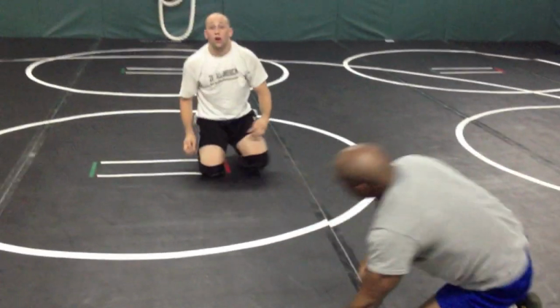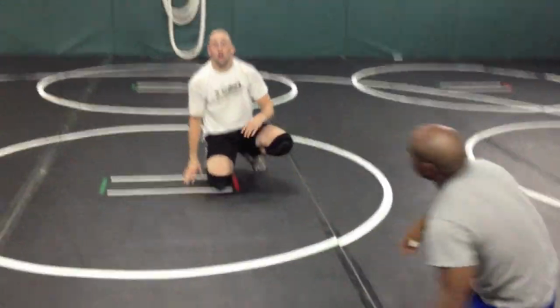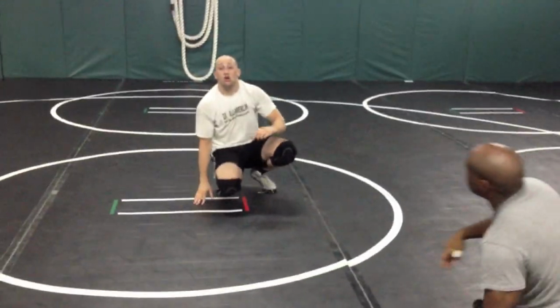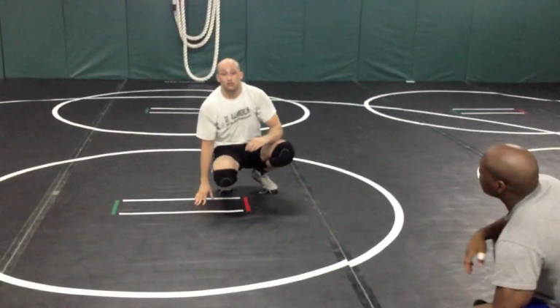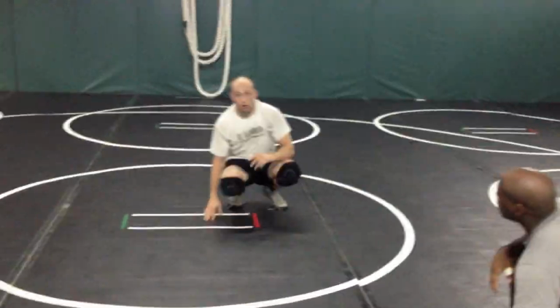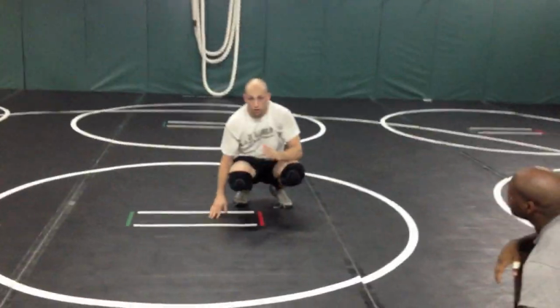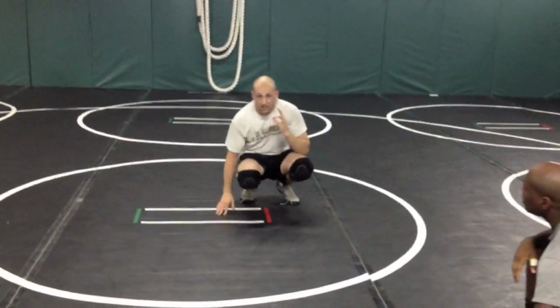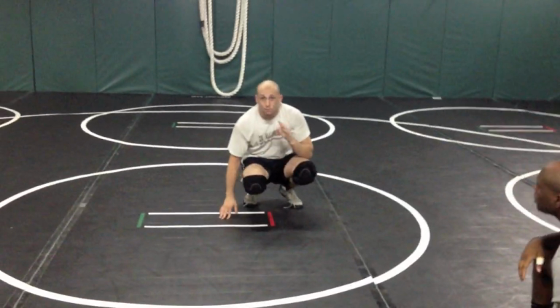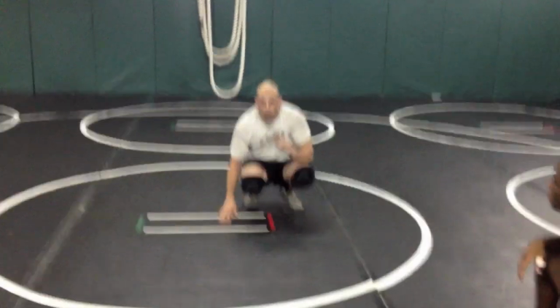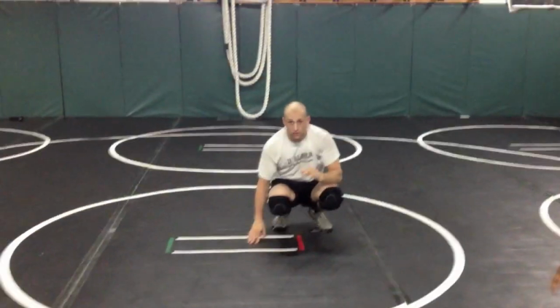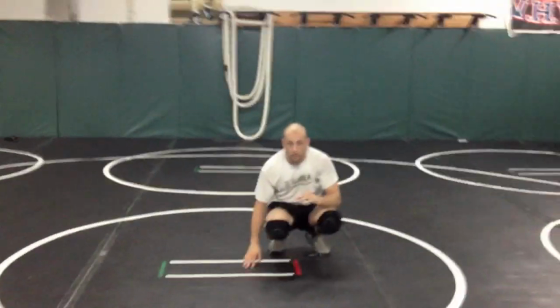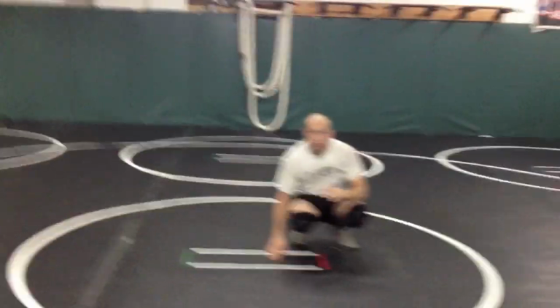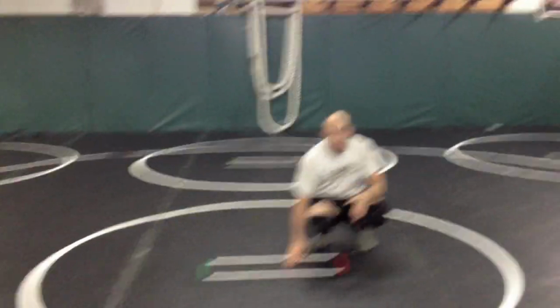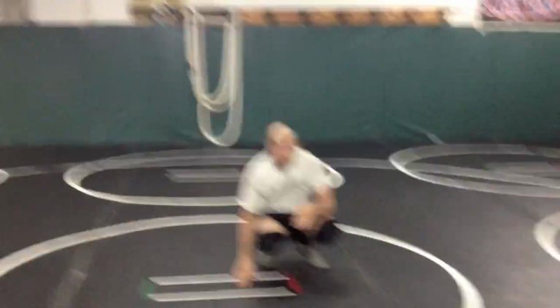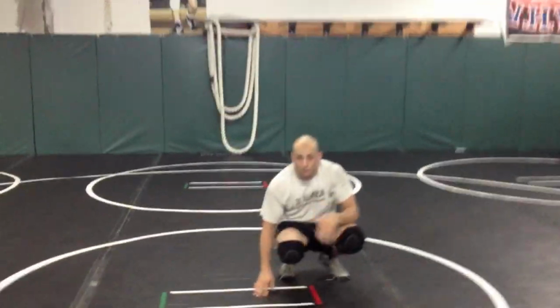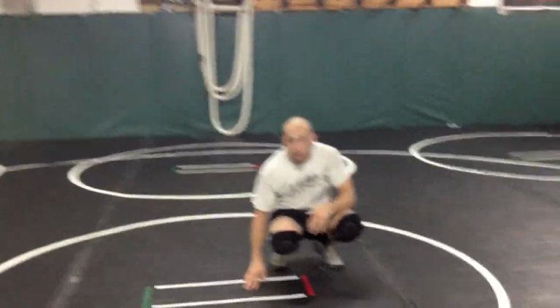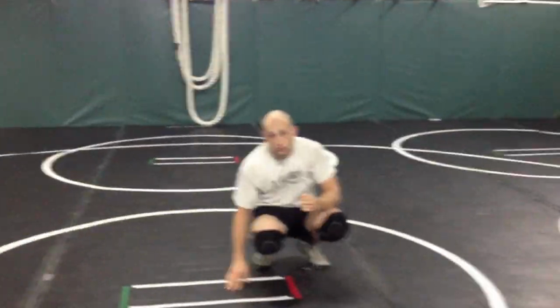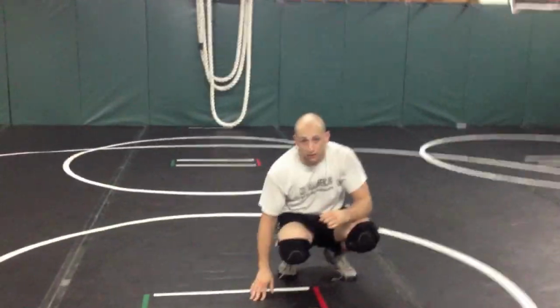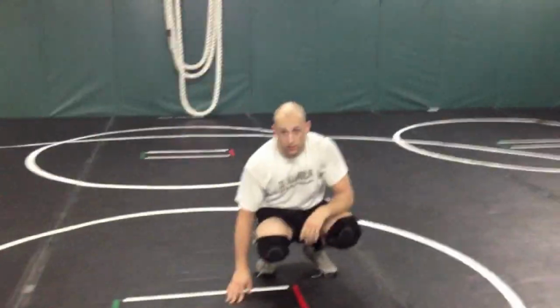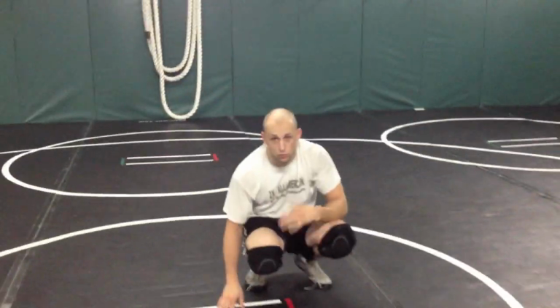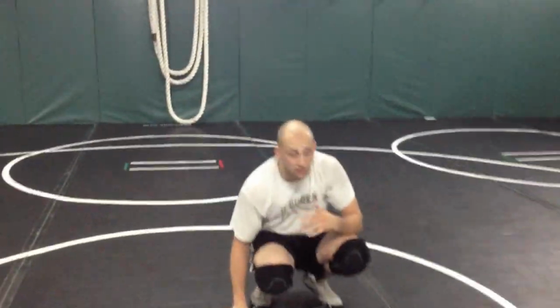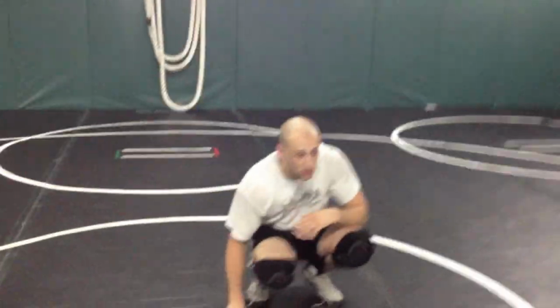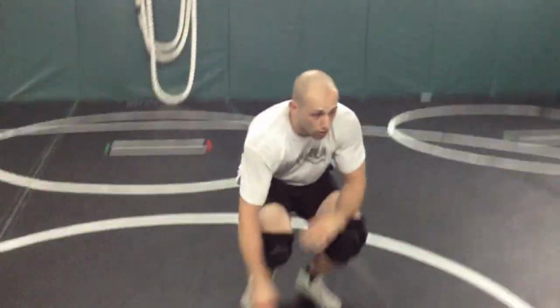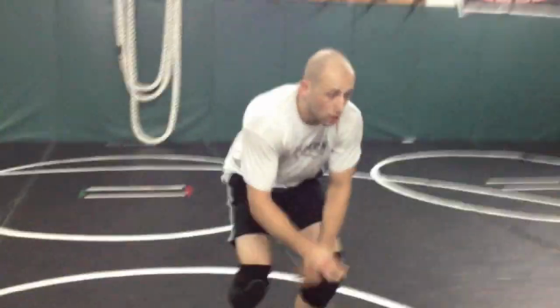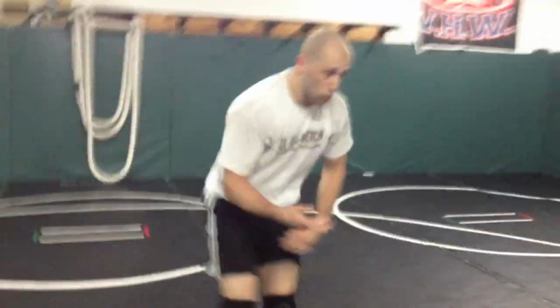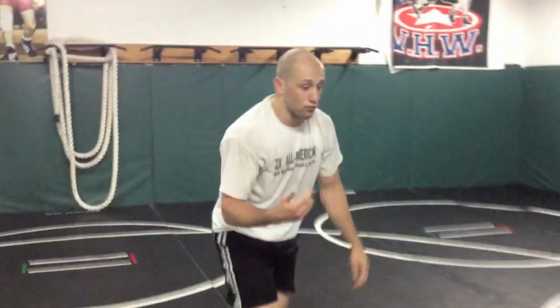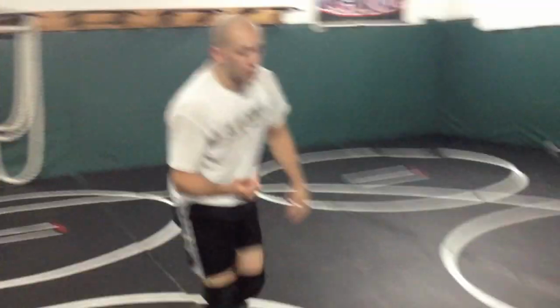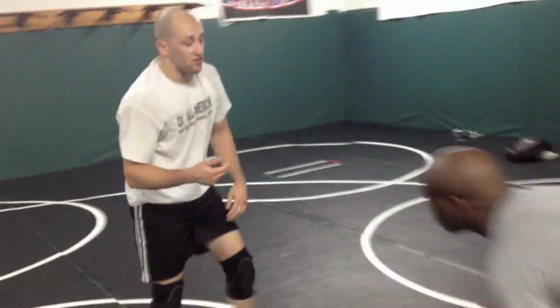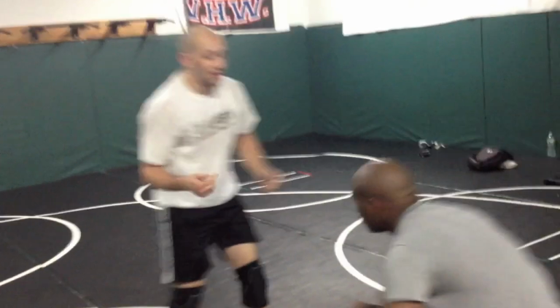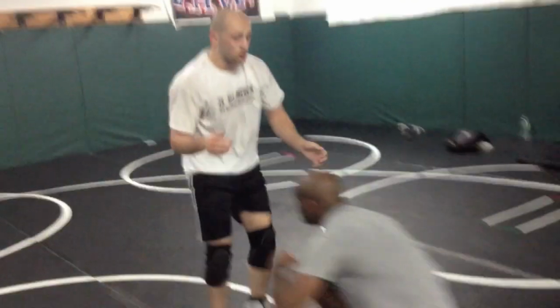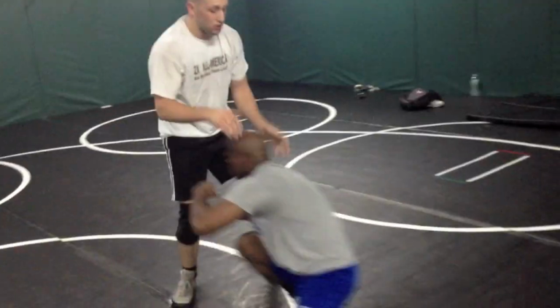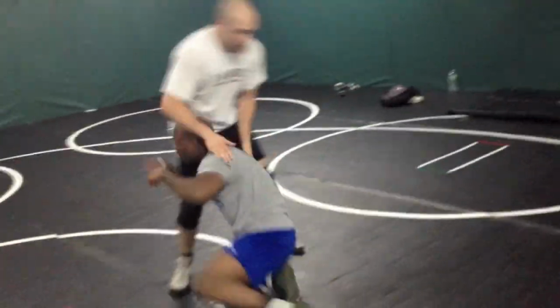Cross throw — important. Don't drop to your butt and try to elevate. We're going to lift and throw. What's wrong is, let's see a lot of guys trying to do this.